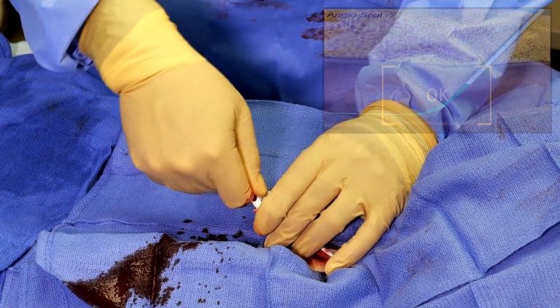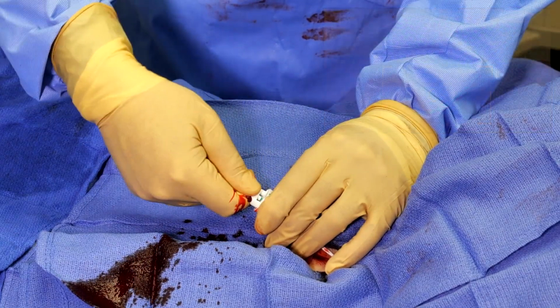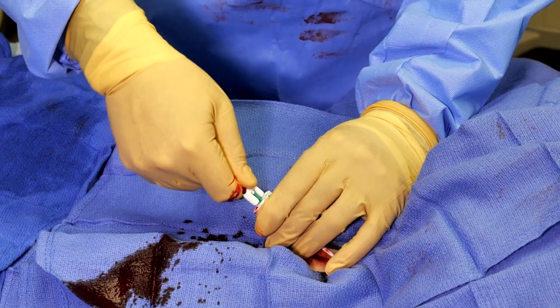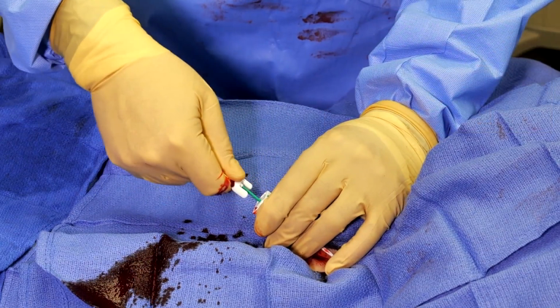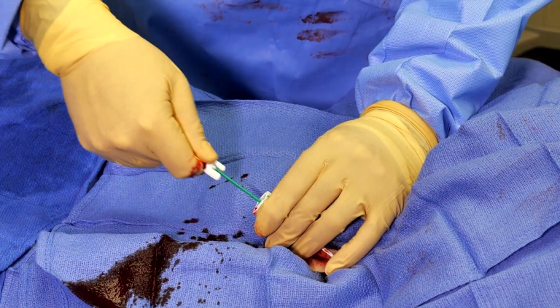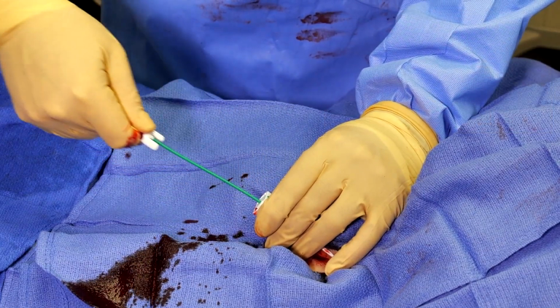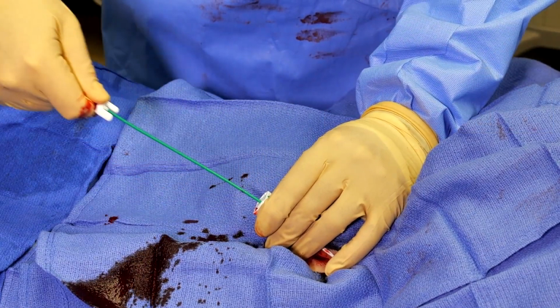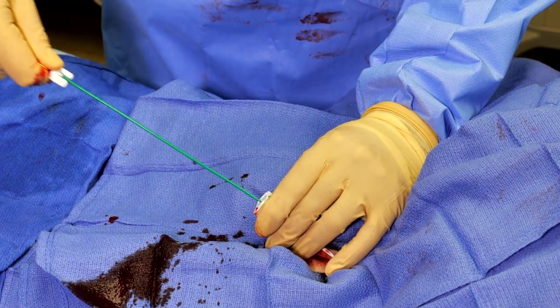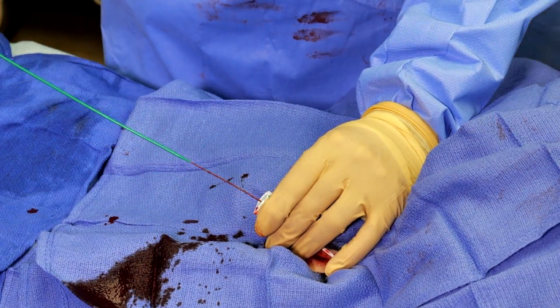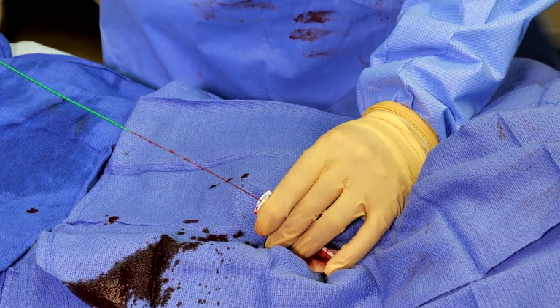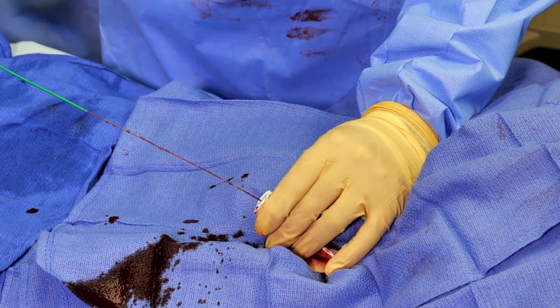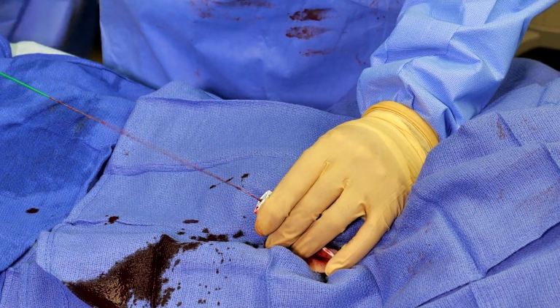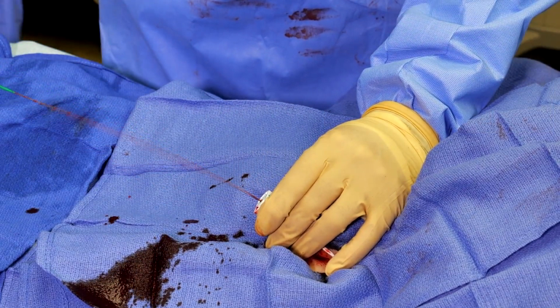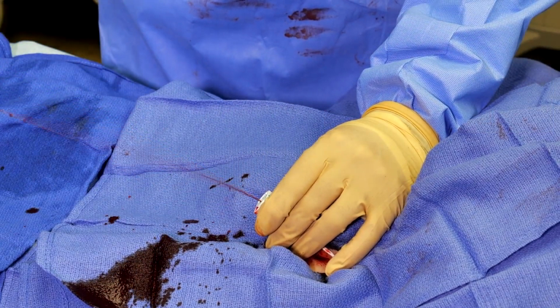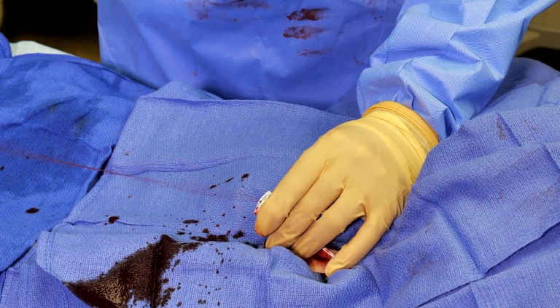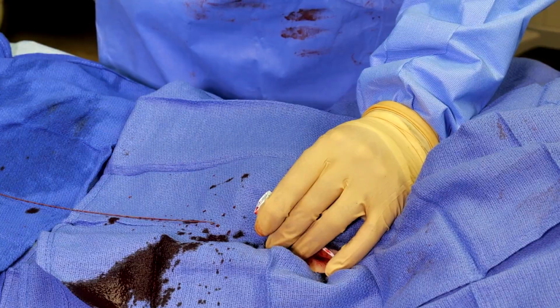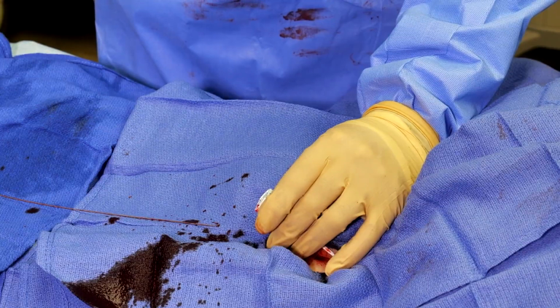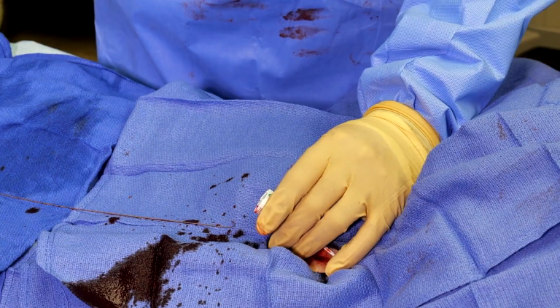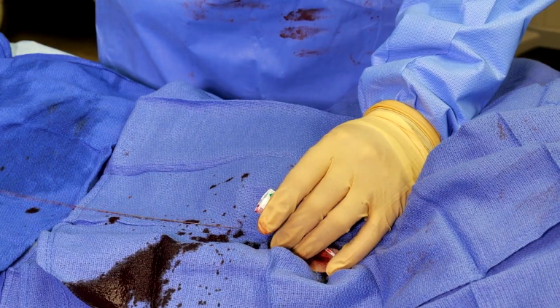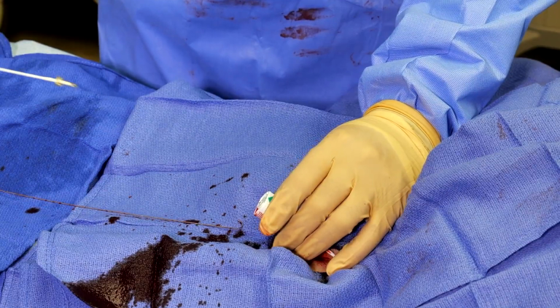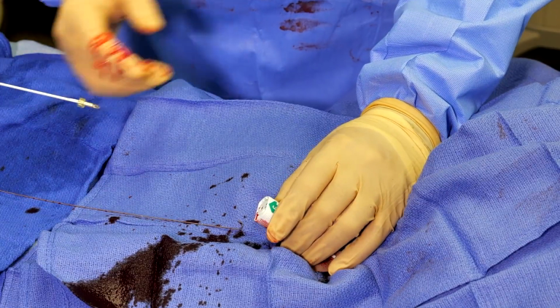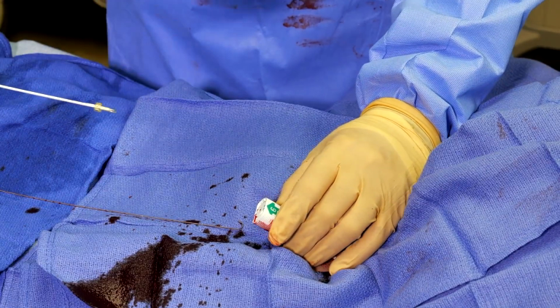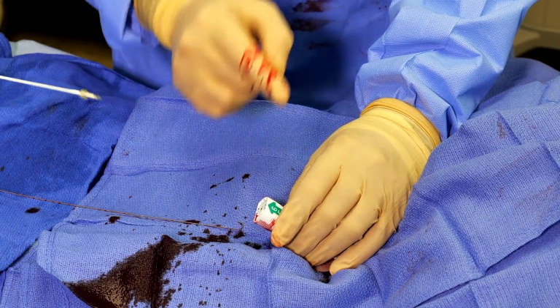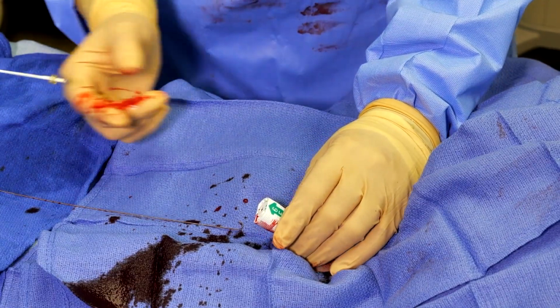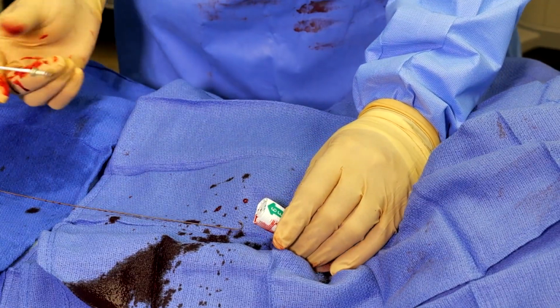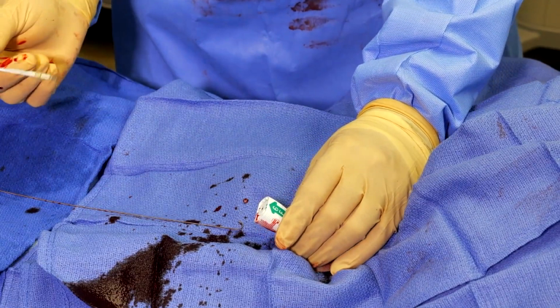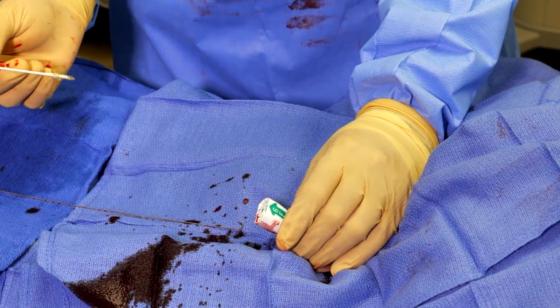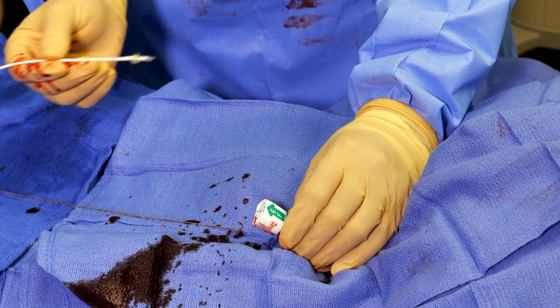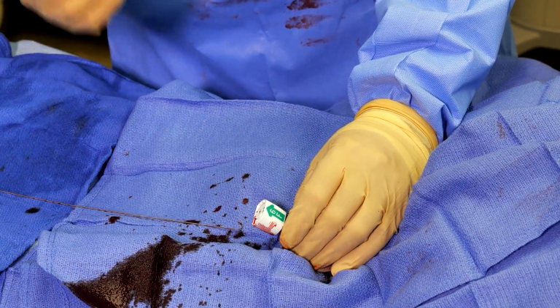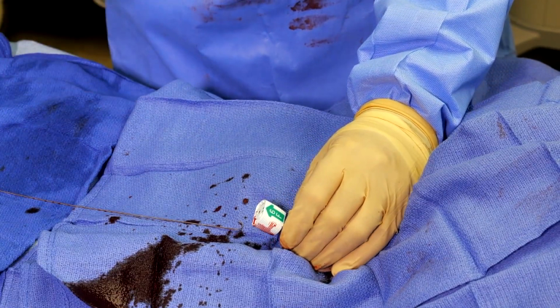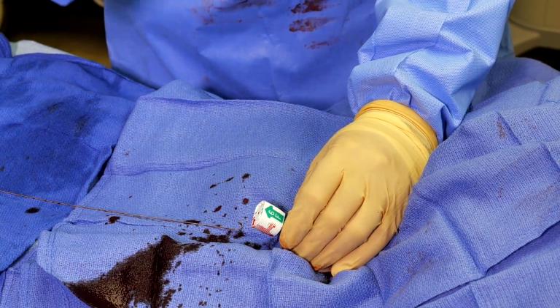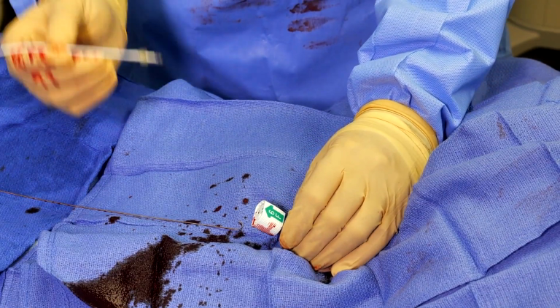I now take out the introducer, or the locator, and the wire. The tip of this sheath is now in the right spot.